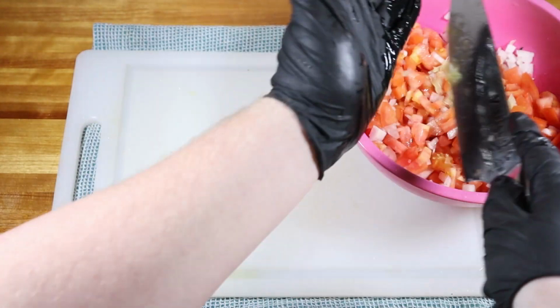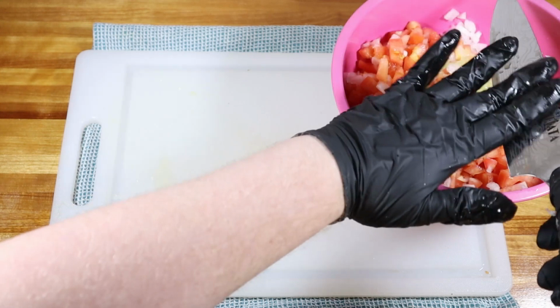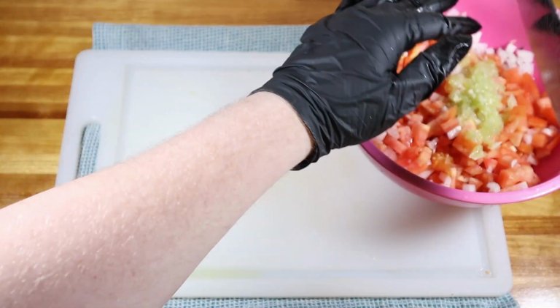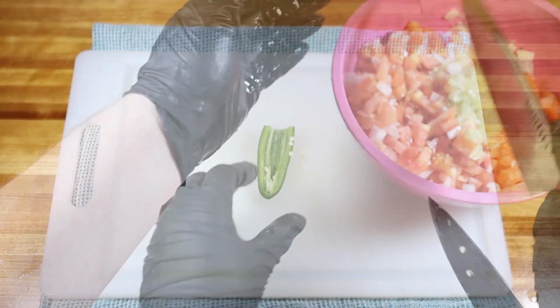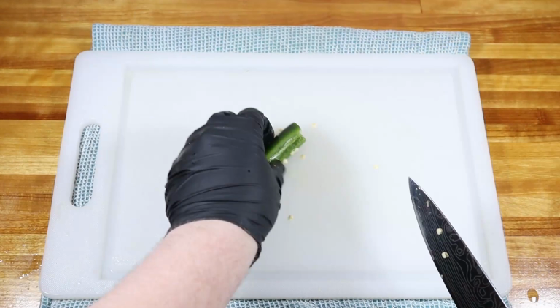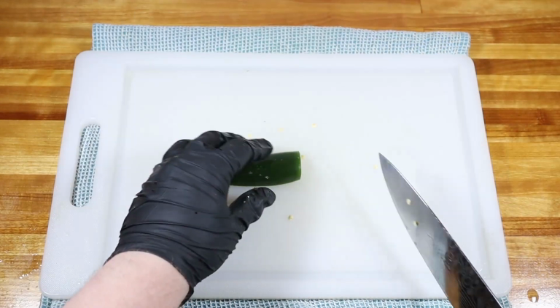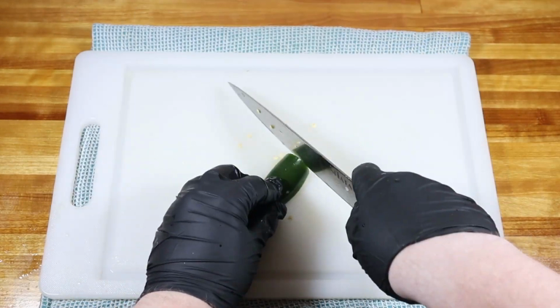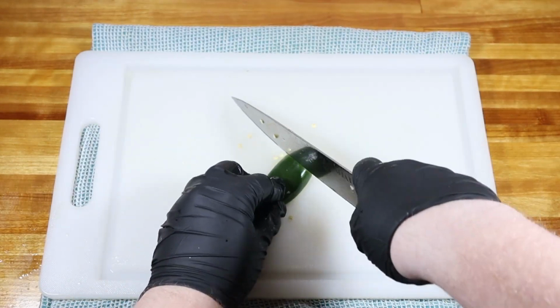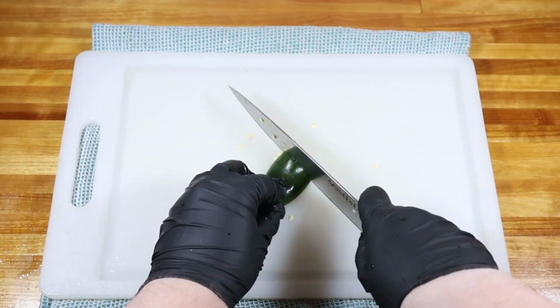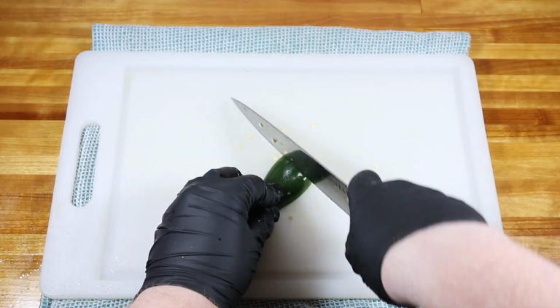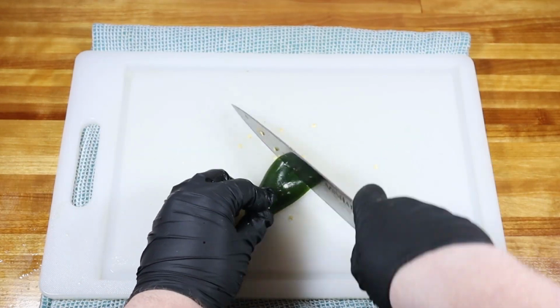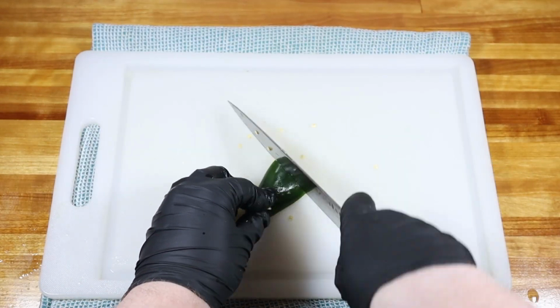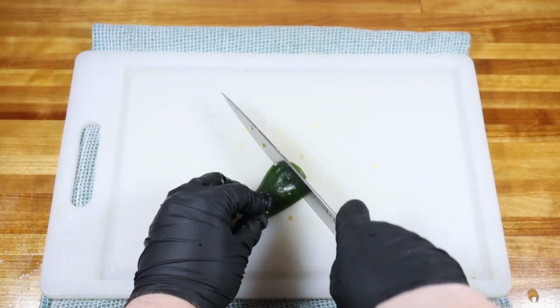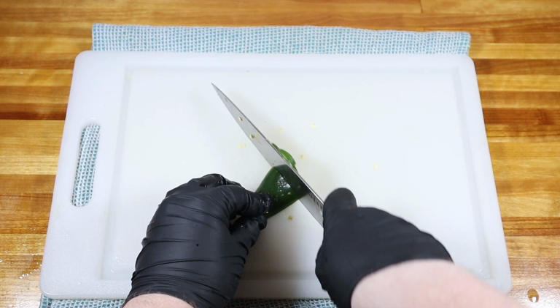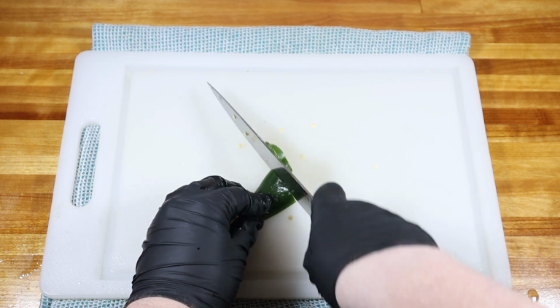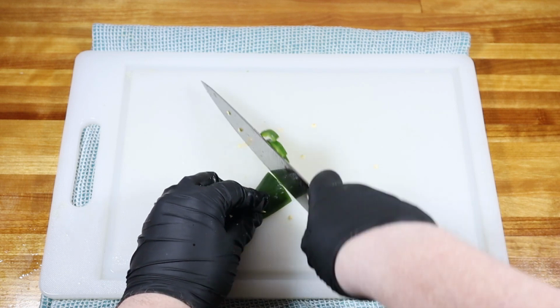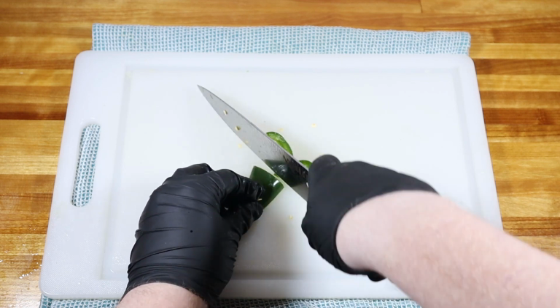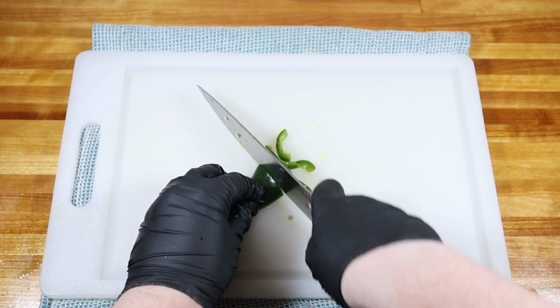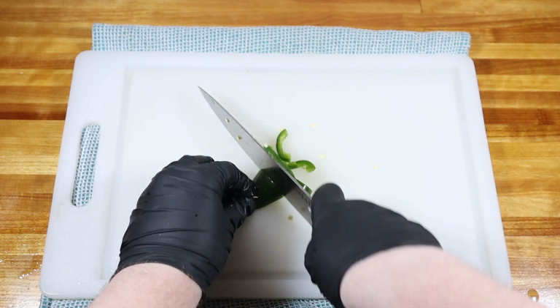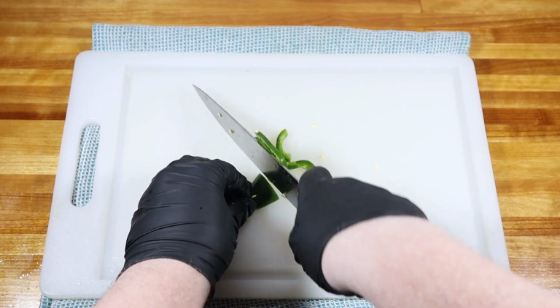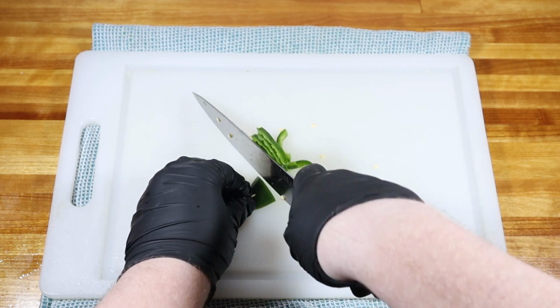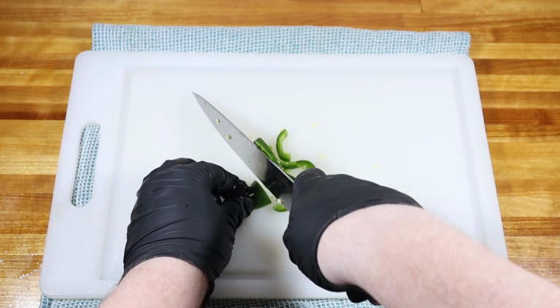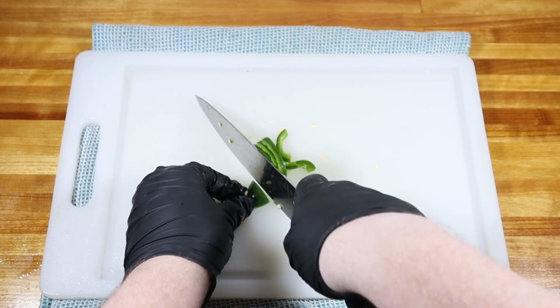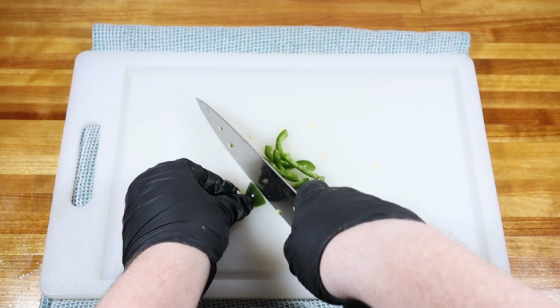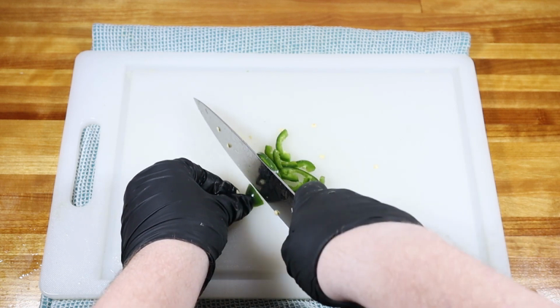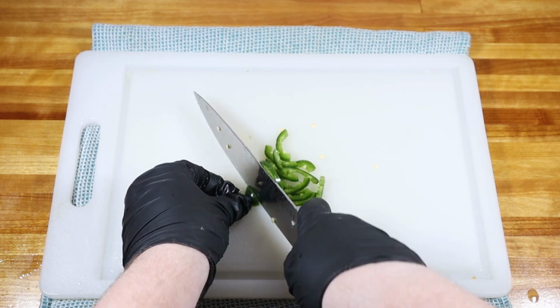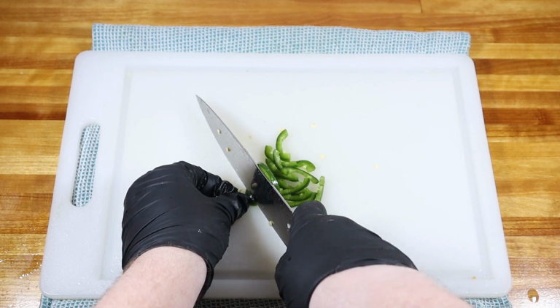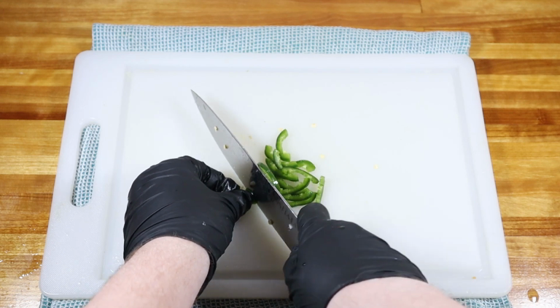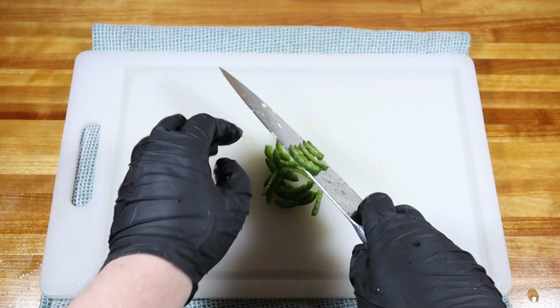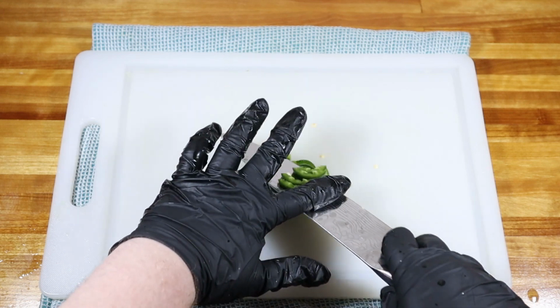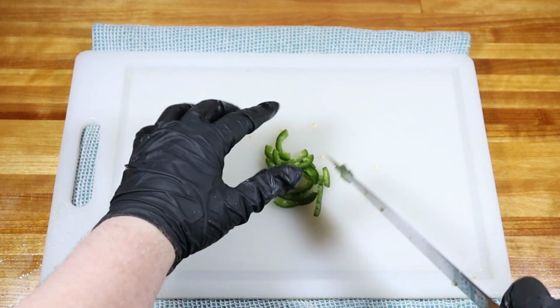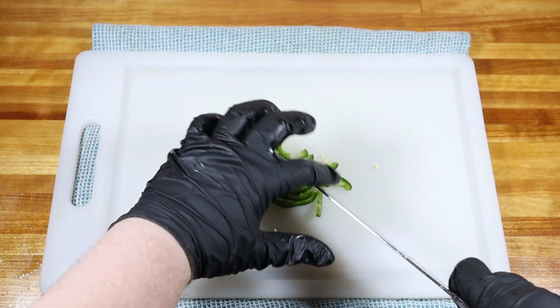Now for a little spice. I like to use half of a jalapeño, diced up, to throw into the mix. If you like it a little spicier, use a whole jalapeño. If you really like hot stuff, try maybe half a habanero instead.